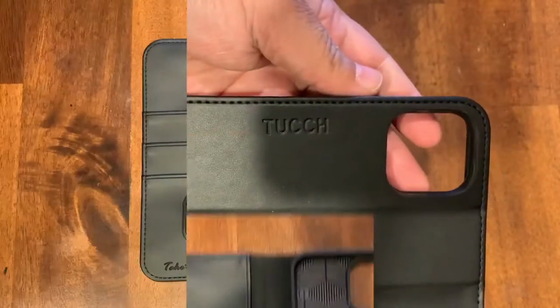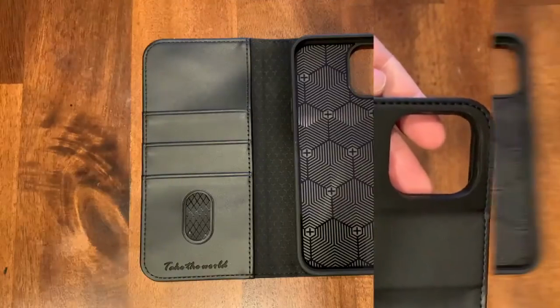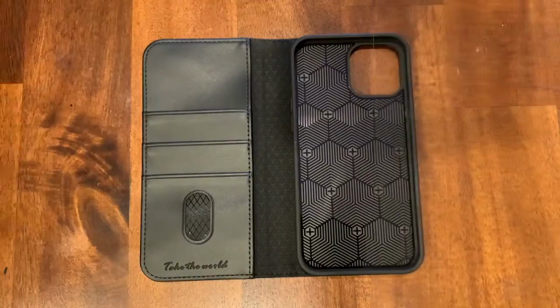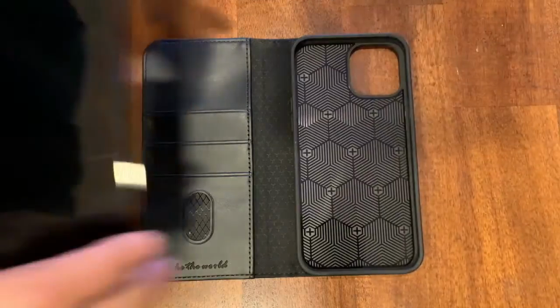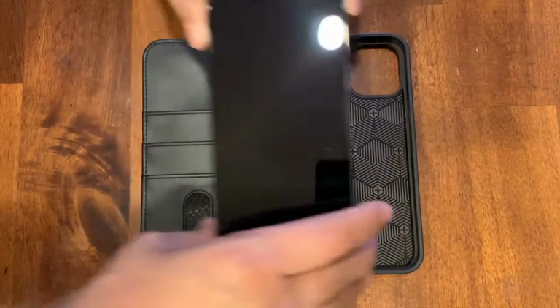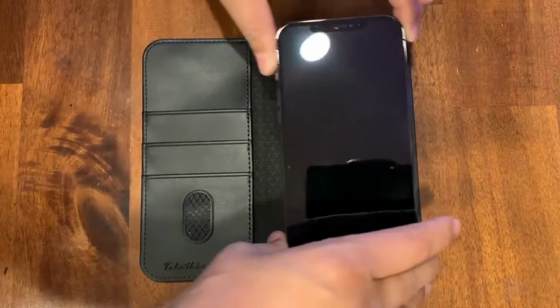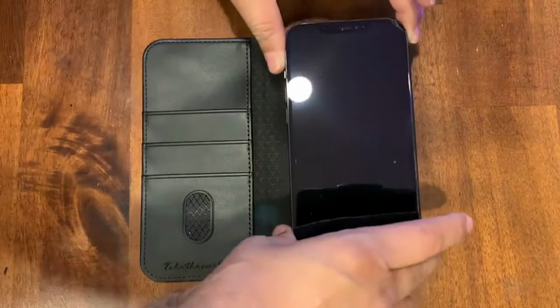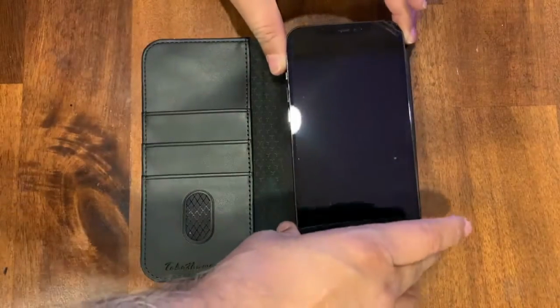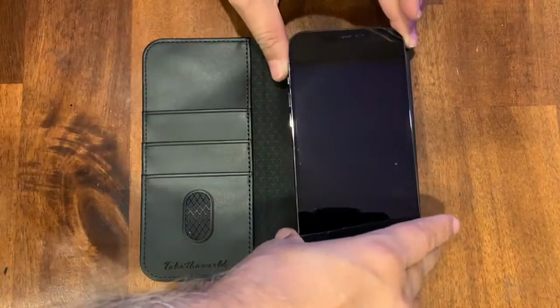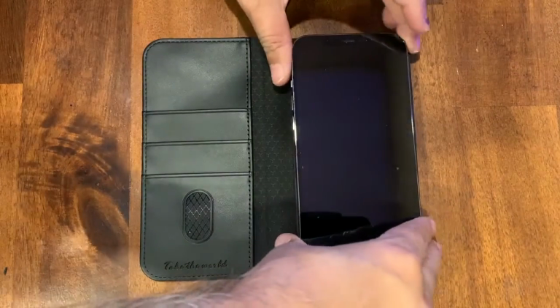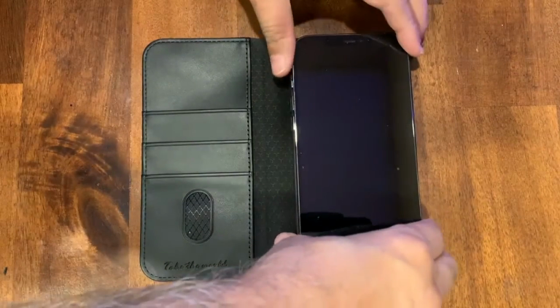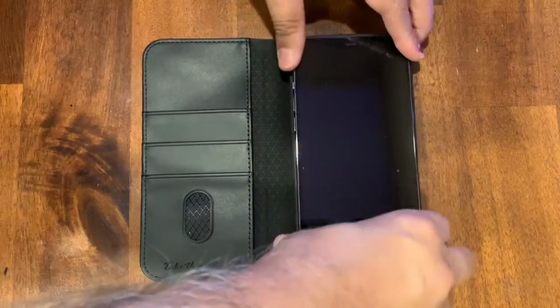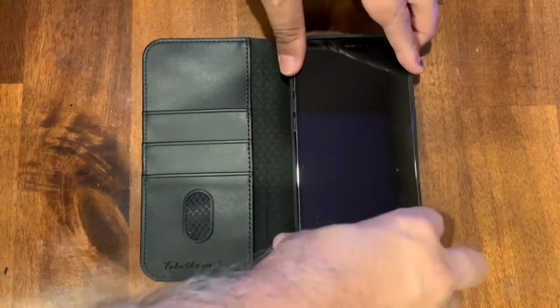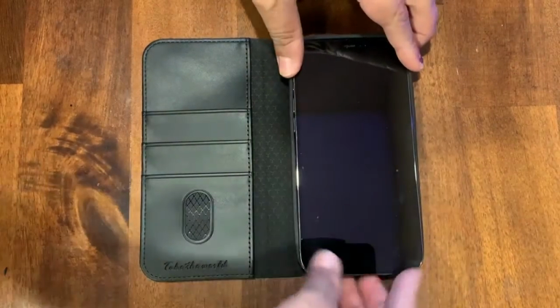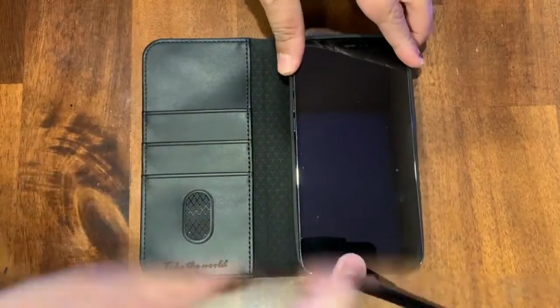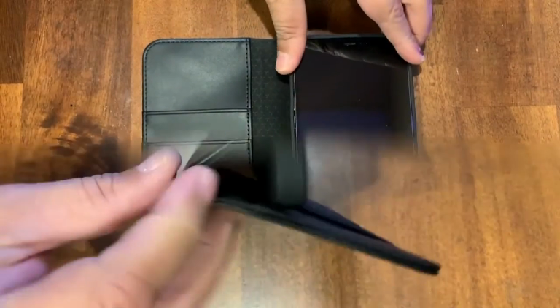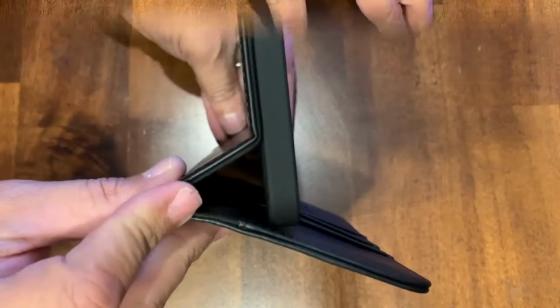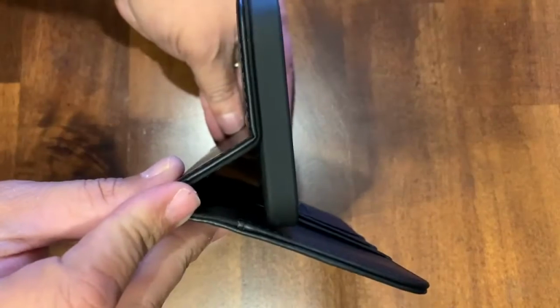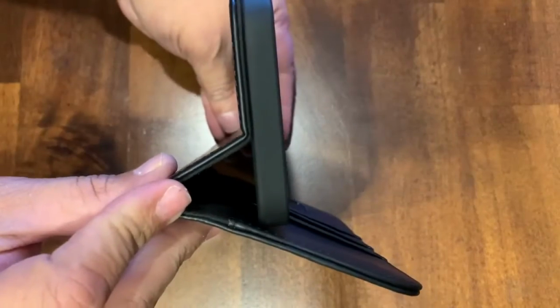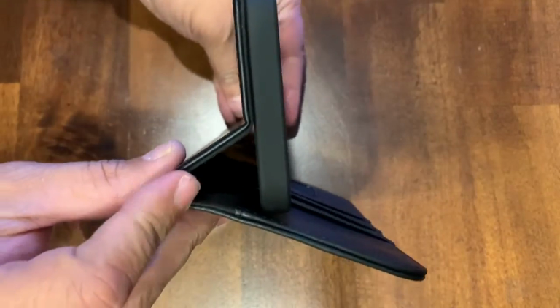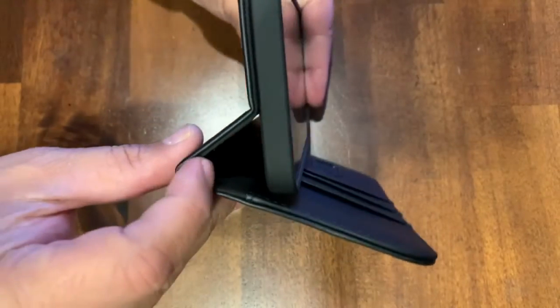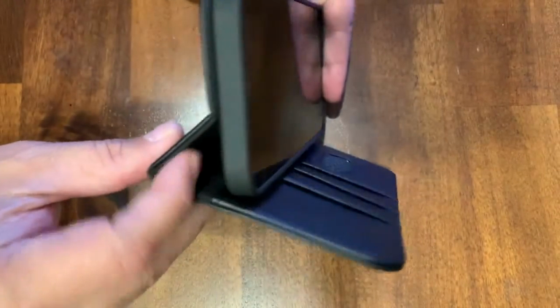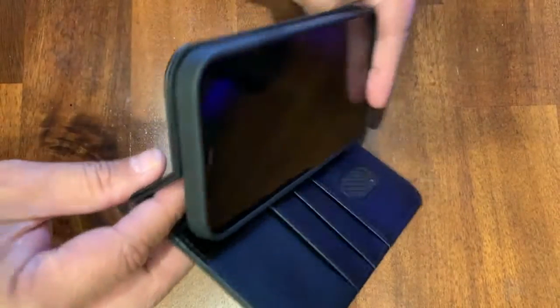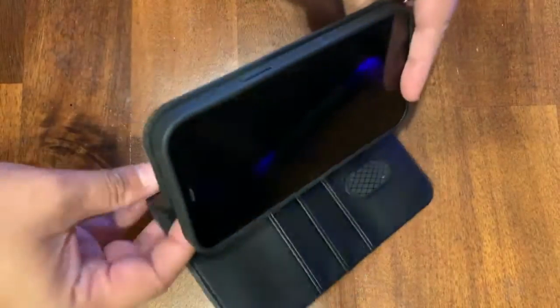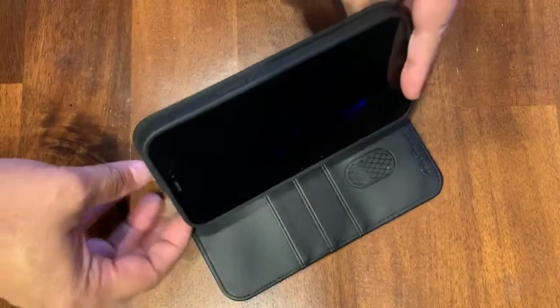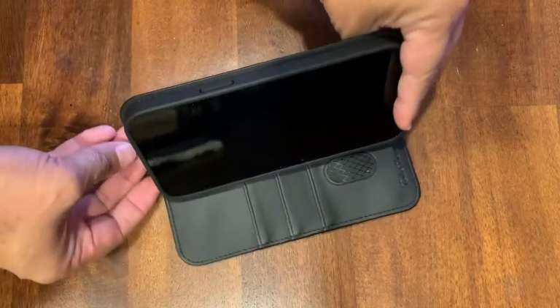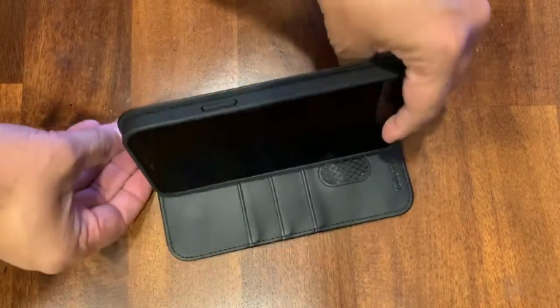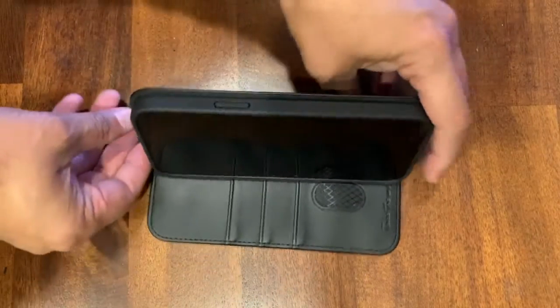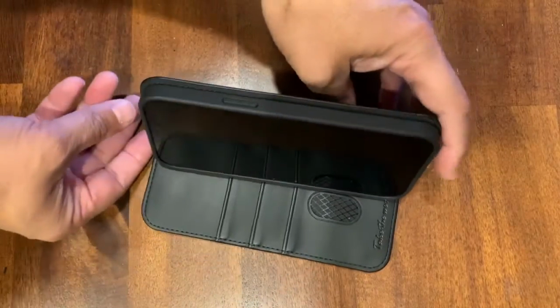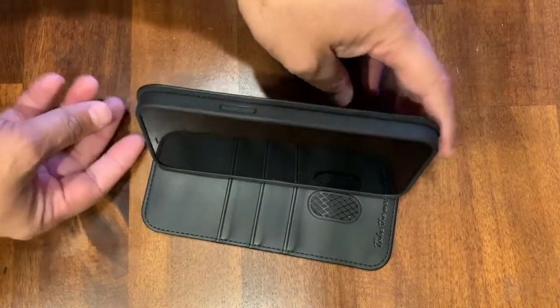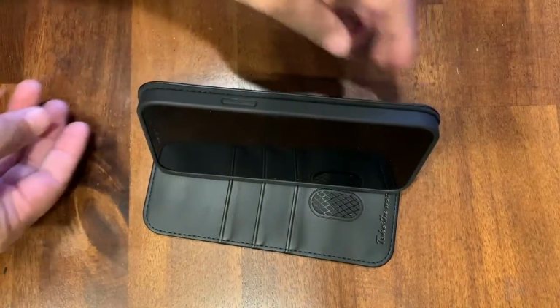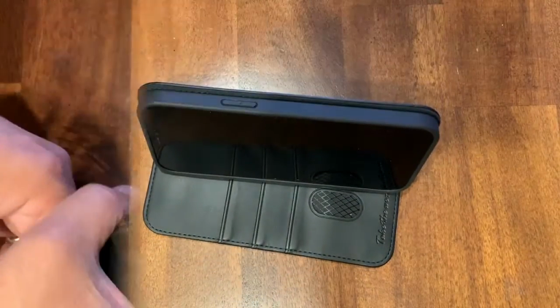The wallet case was a perfect fit for my iPhone and it looked great. It also has a kickstand design to stand your phone without having to hold it.